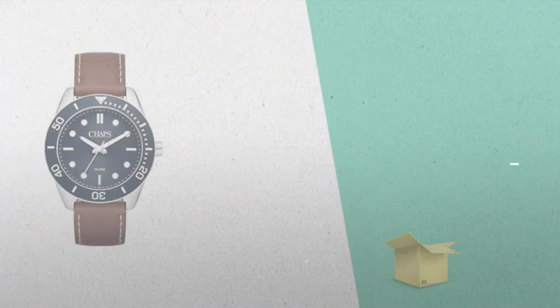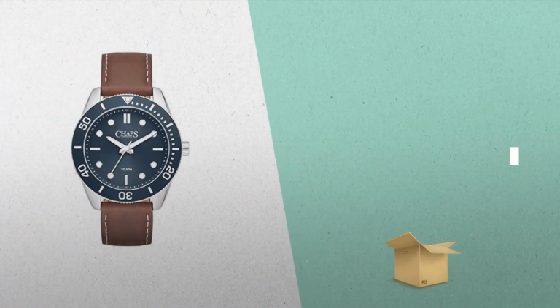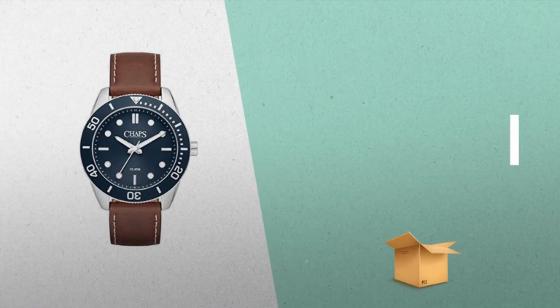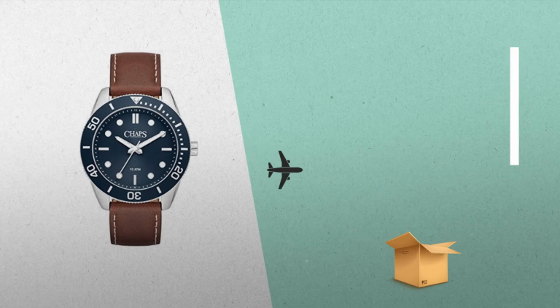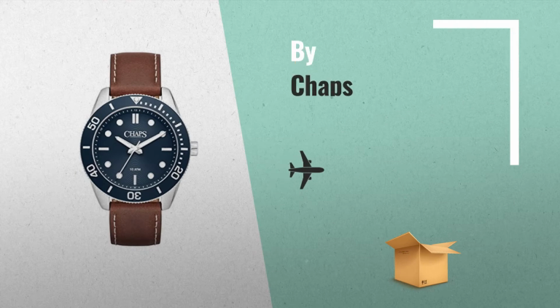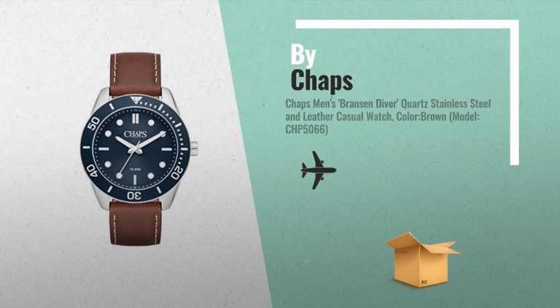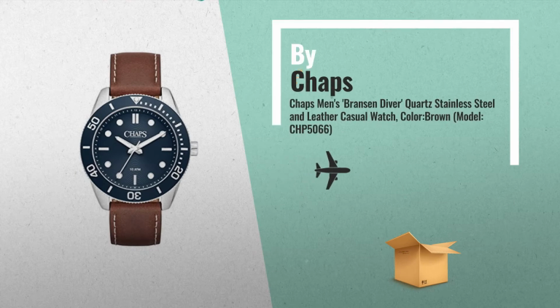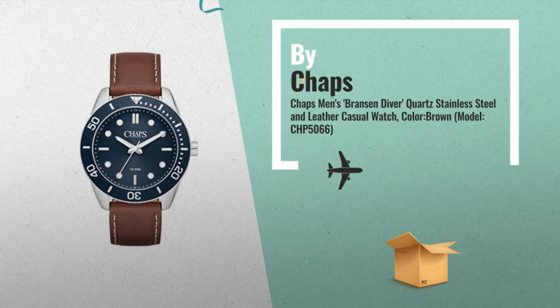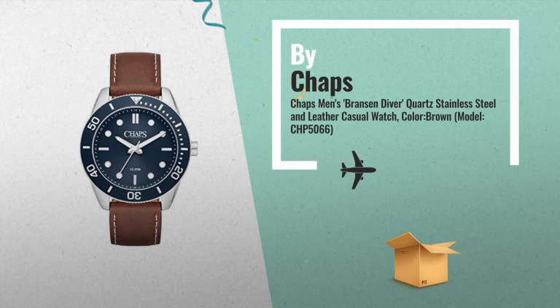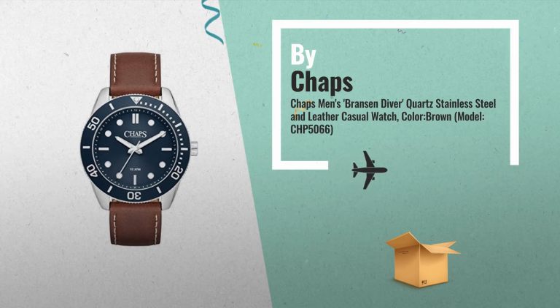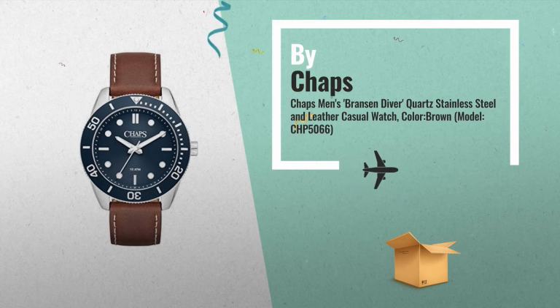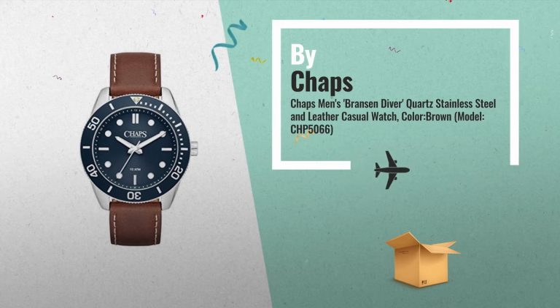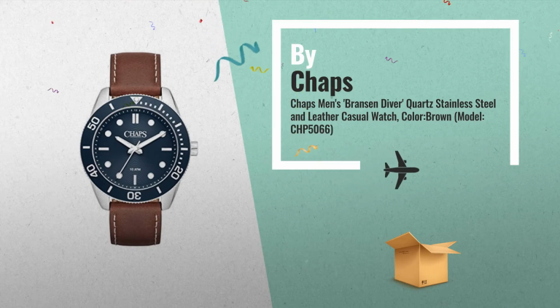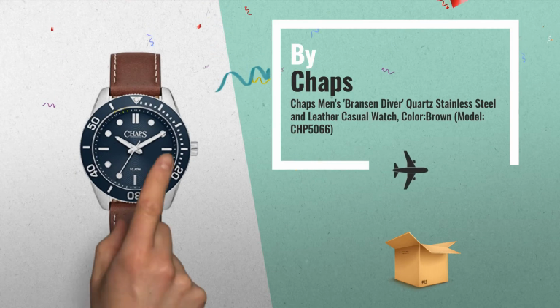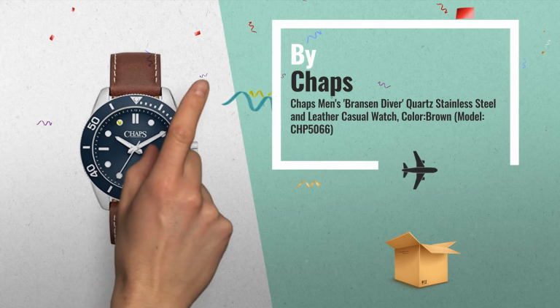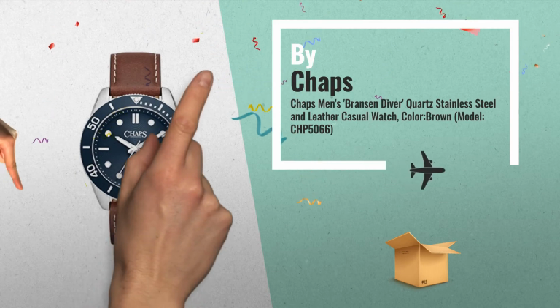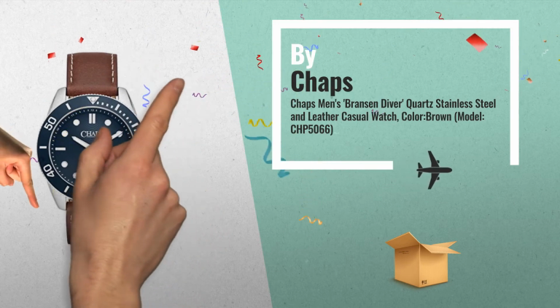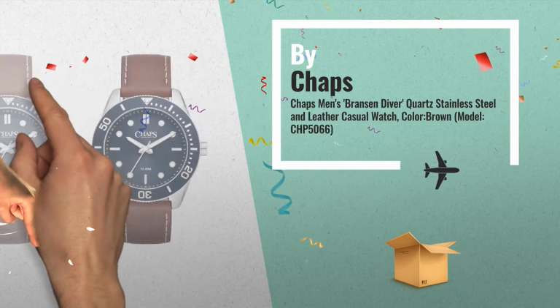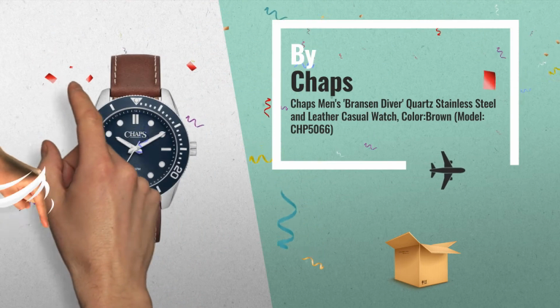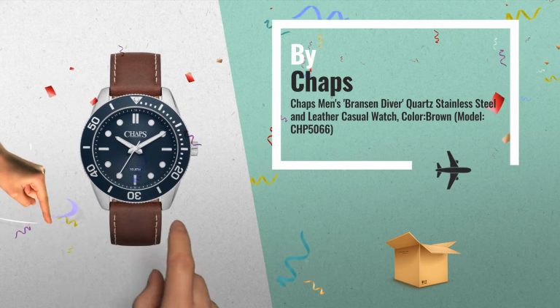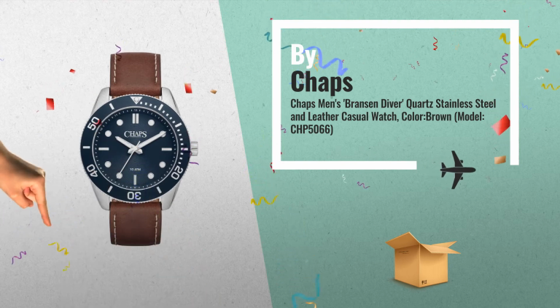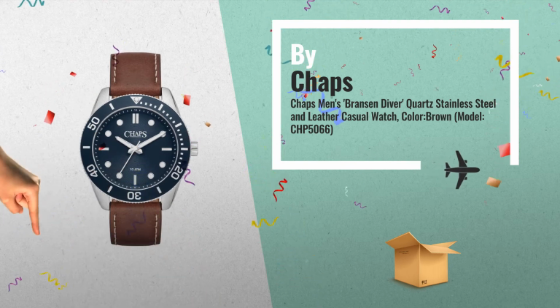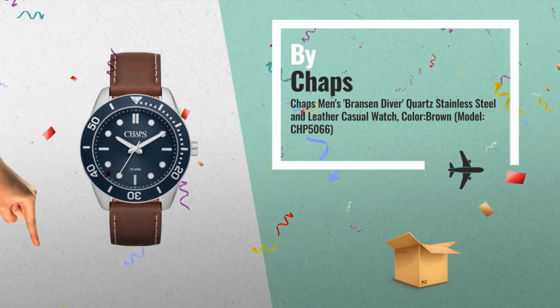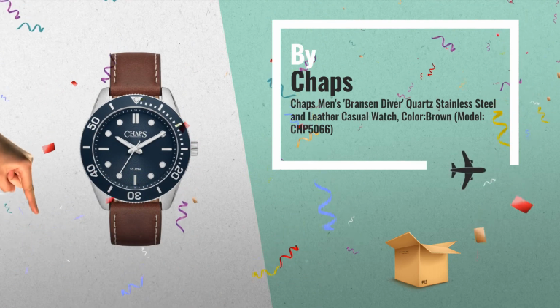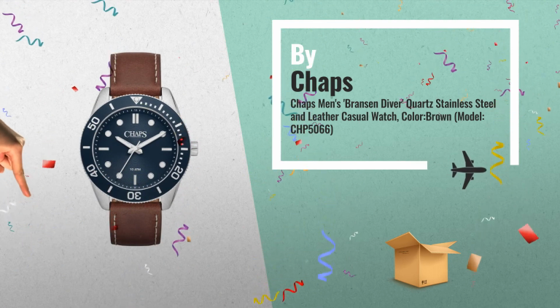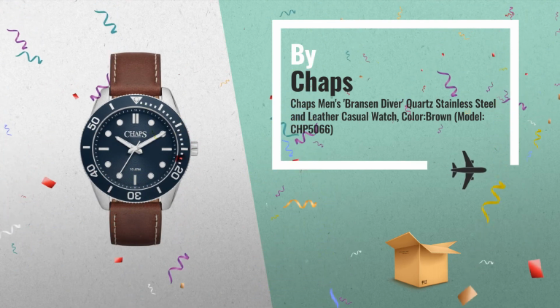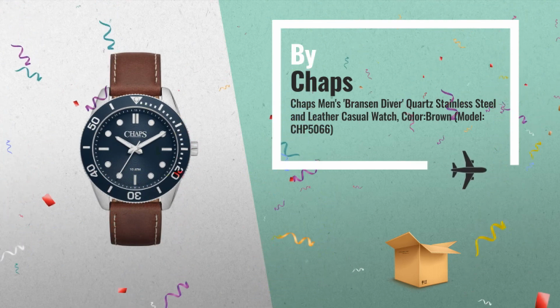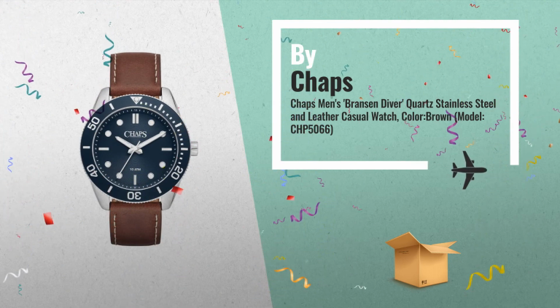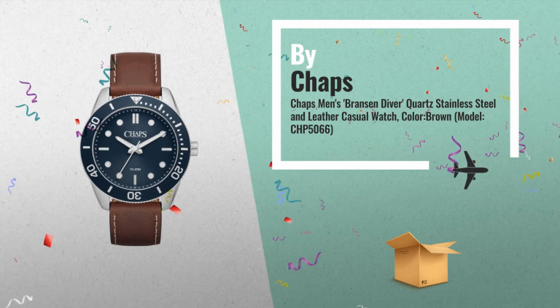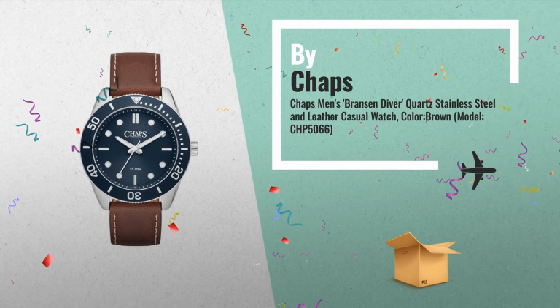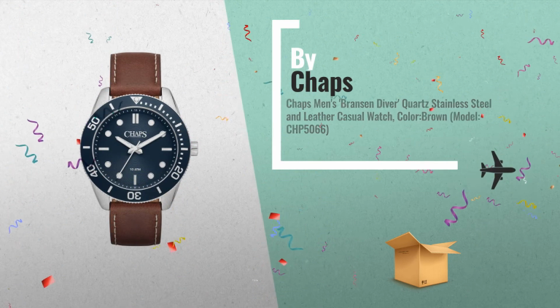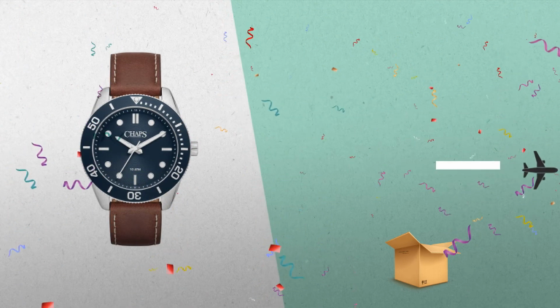Number 2: Brown Genuine Leather Band. Water resistant up to 100 meters — can be worn bathing, swimming or snorkeling and shallow diving, by Chaps.